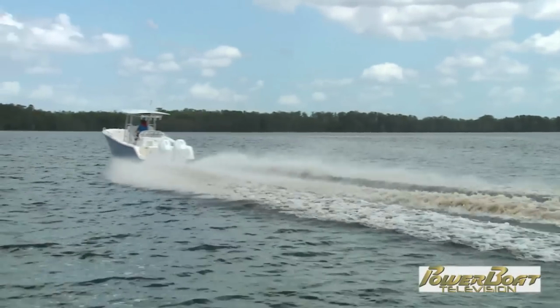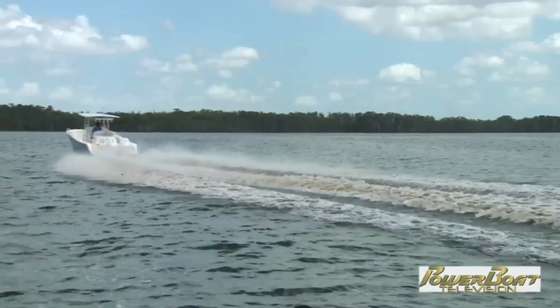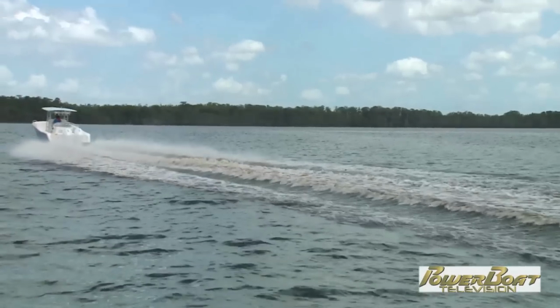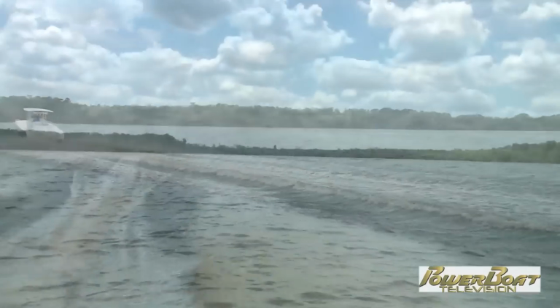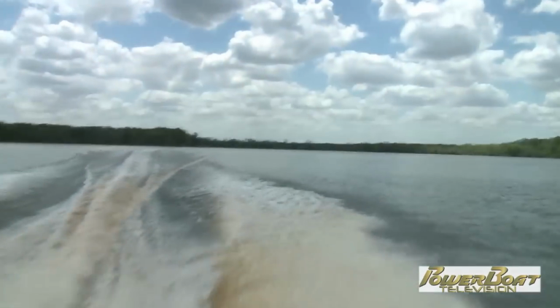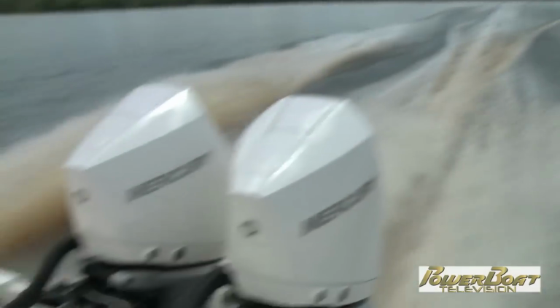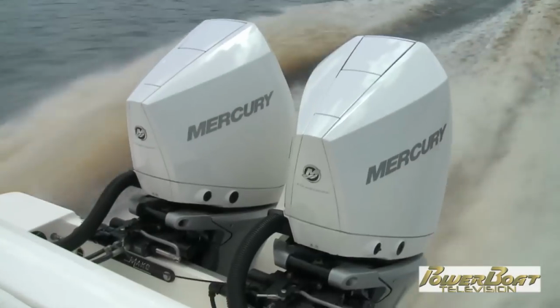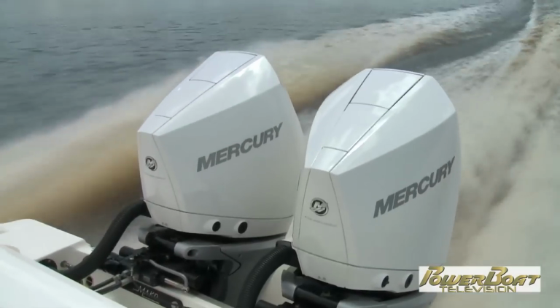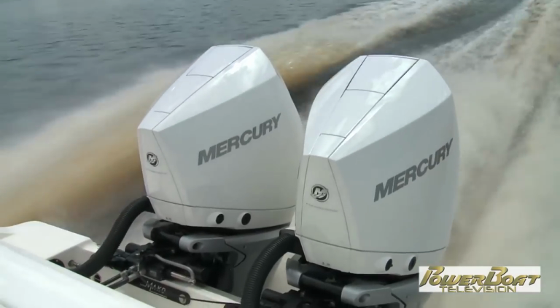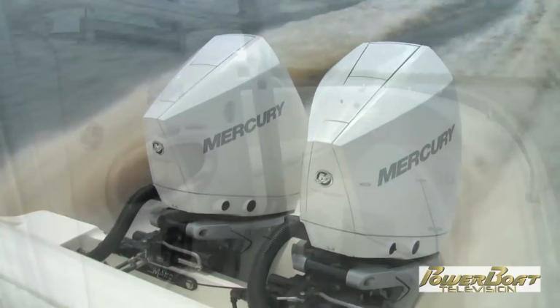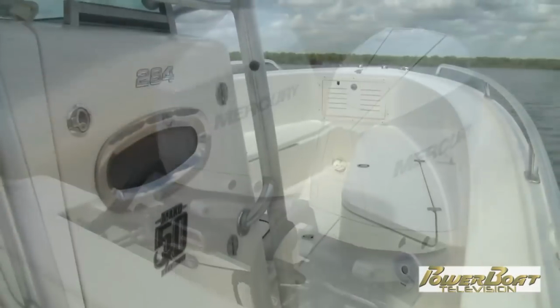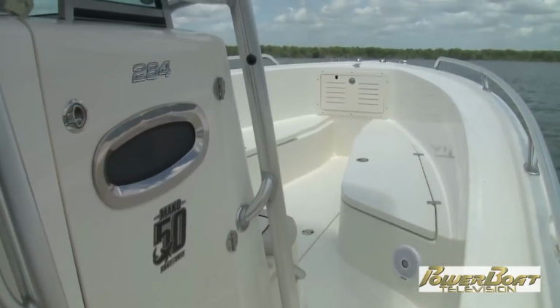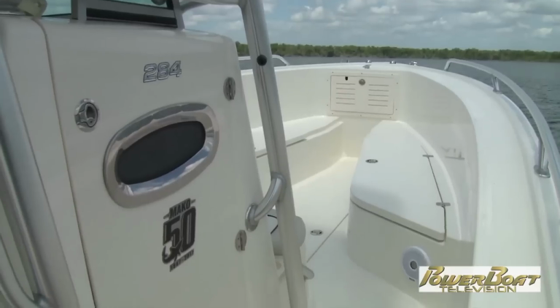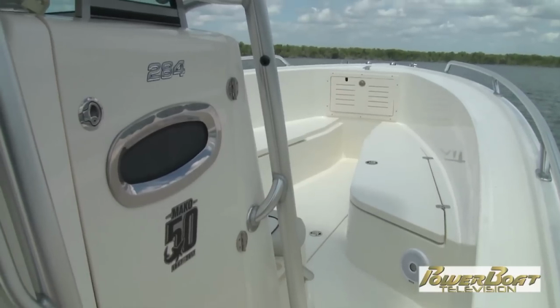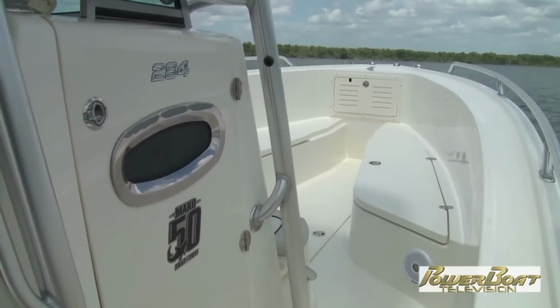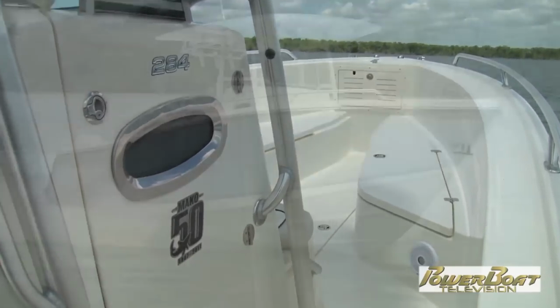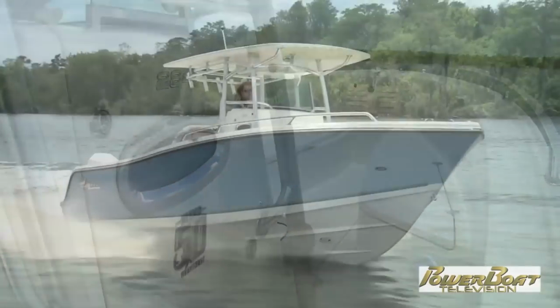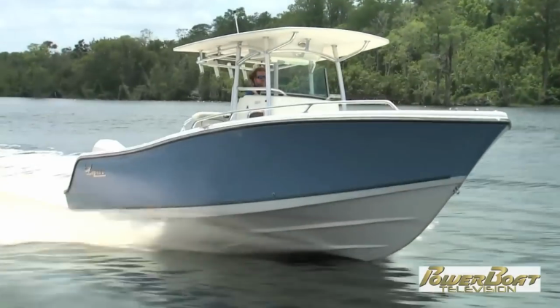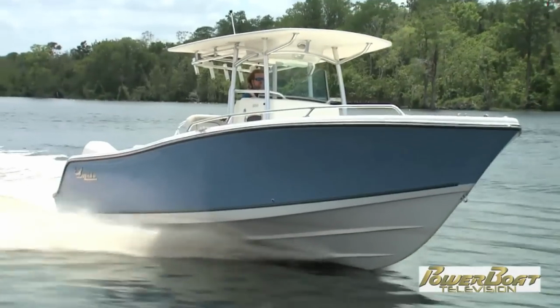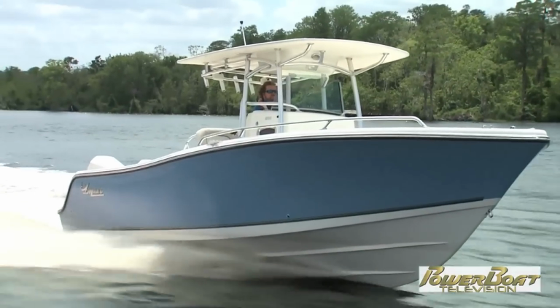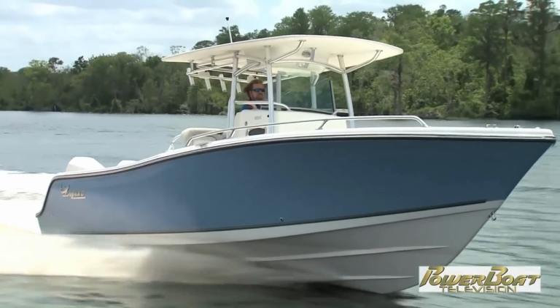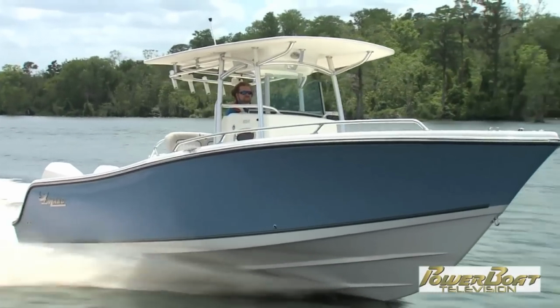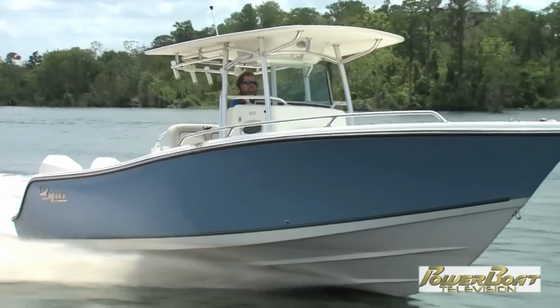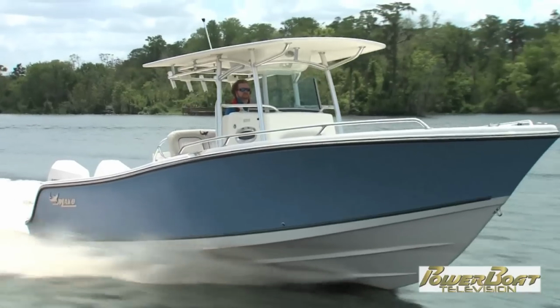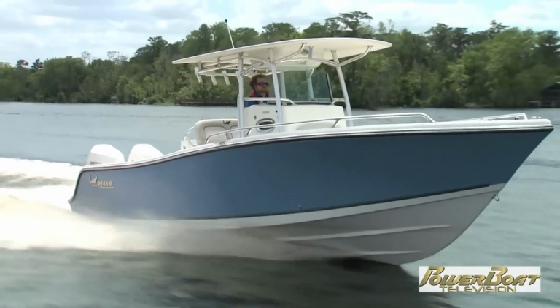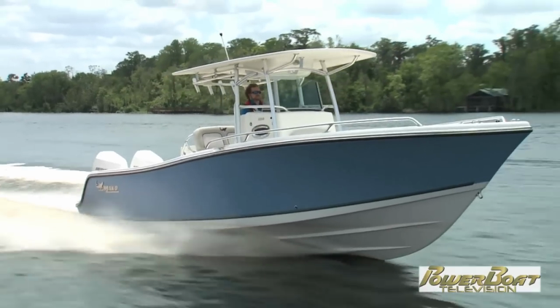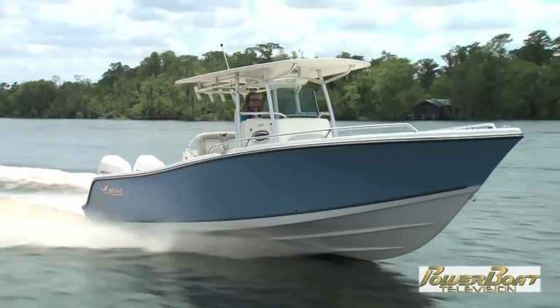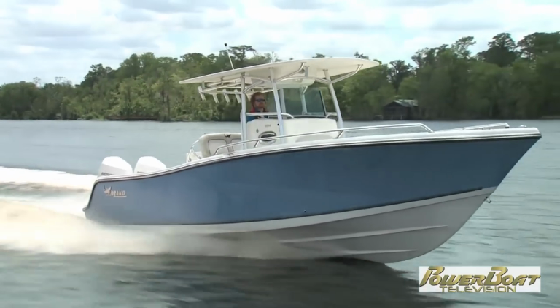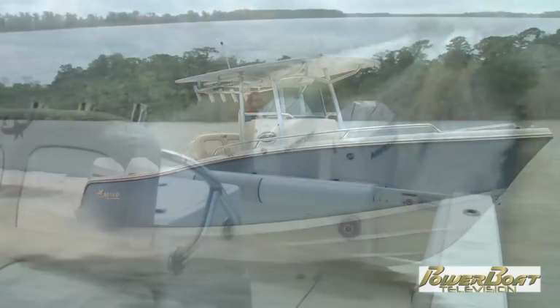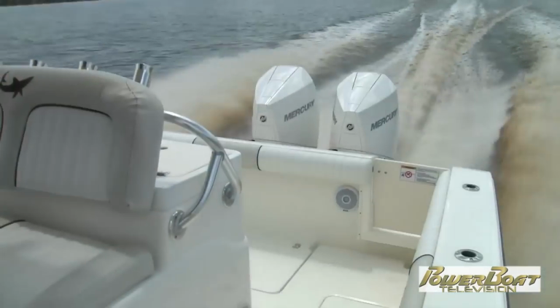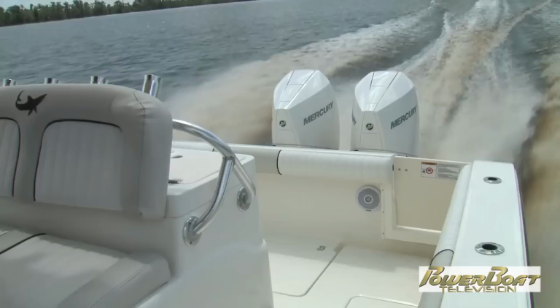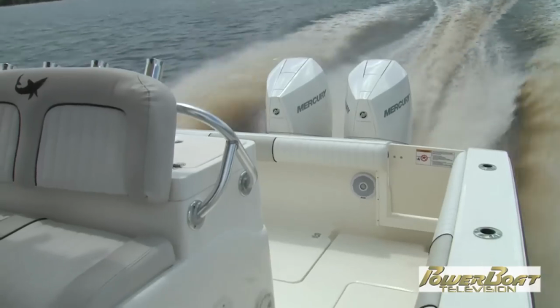What a smooth ride — and quiet too, as you'd expect with the Verado name. But the beauty of the new V8 platform is you can bypass one of the mufflers to celebrate the sound of your motors if you want.